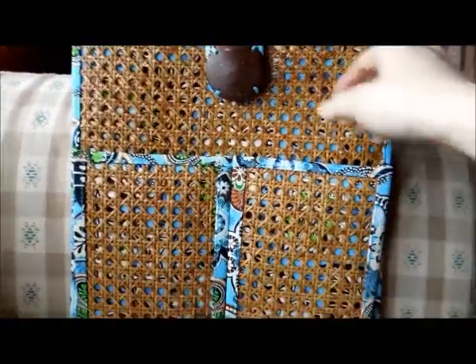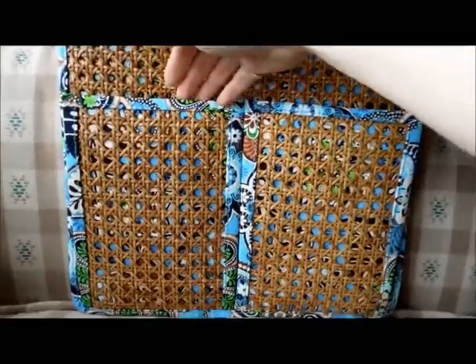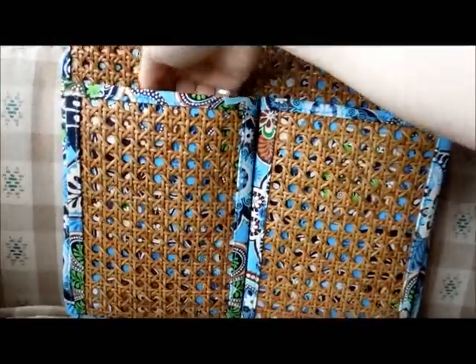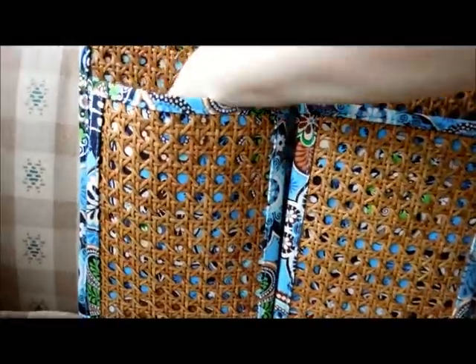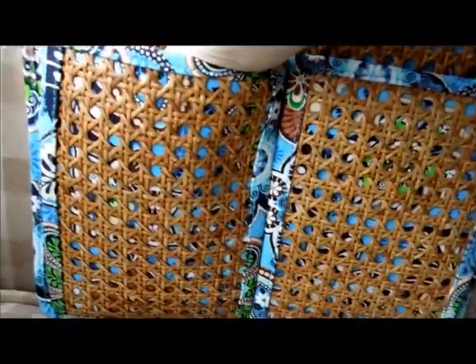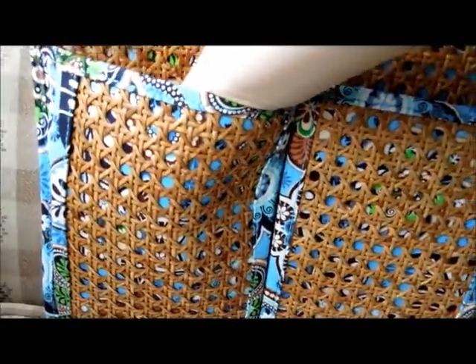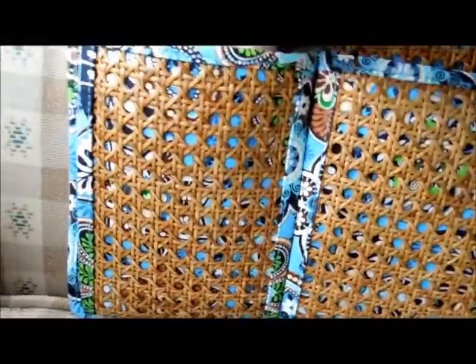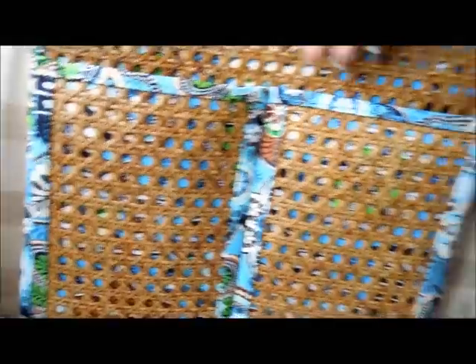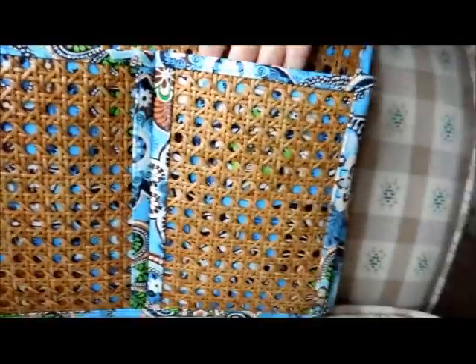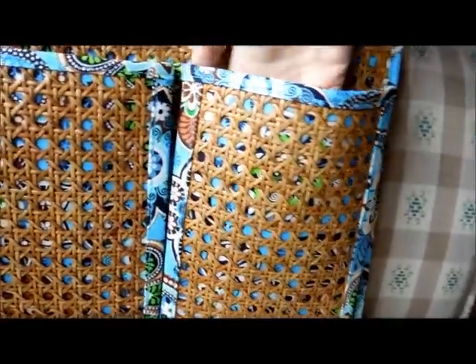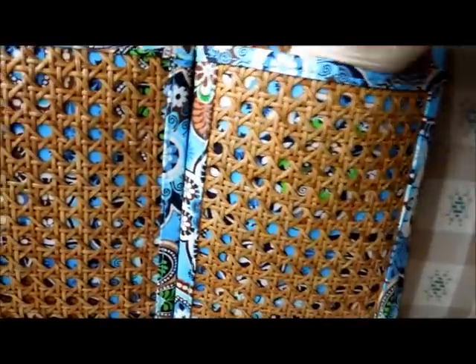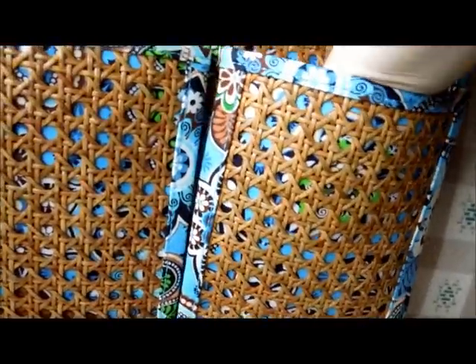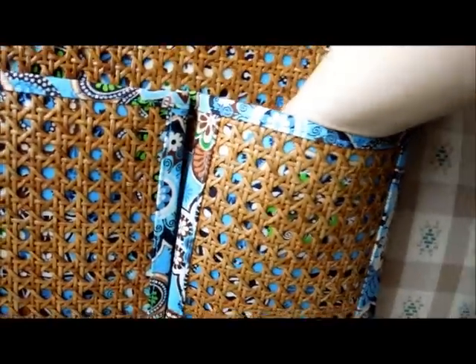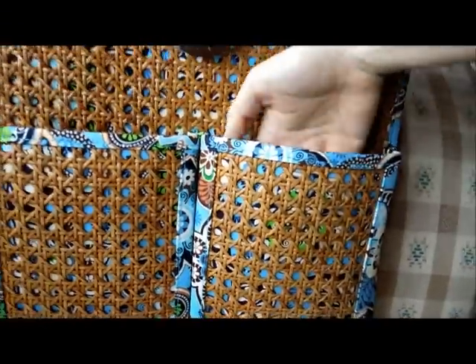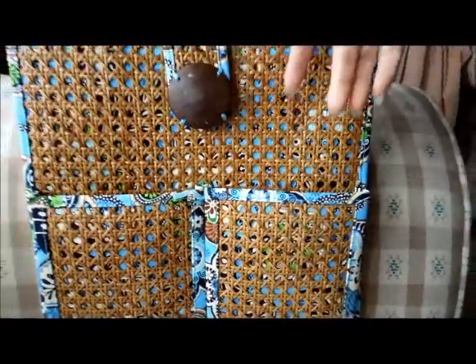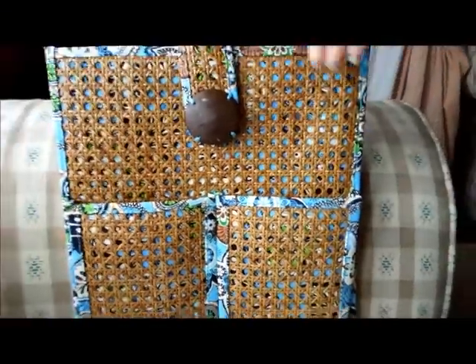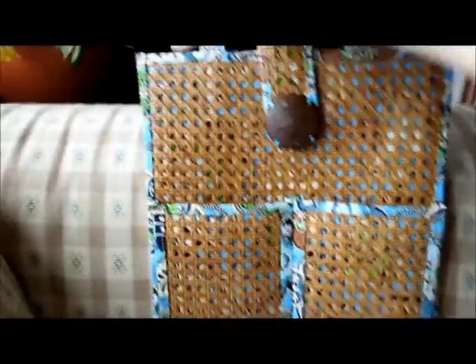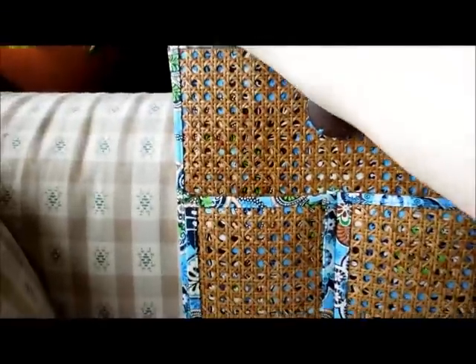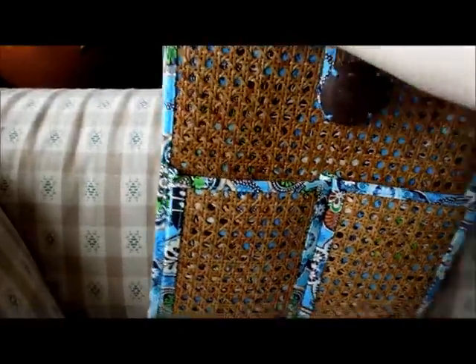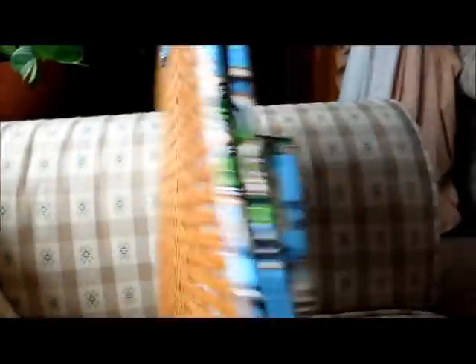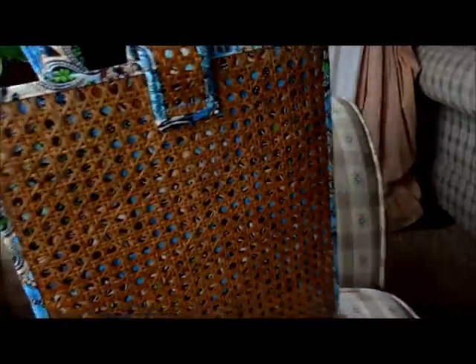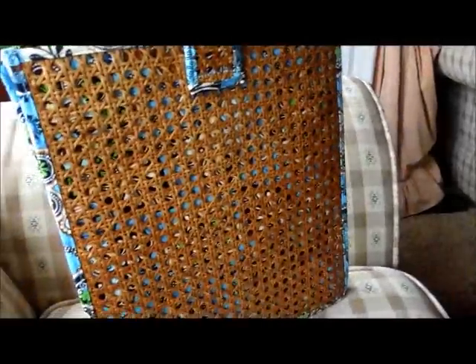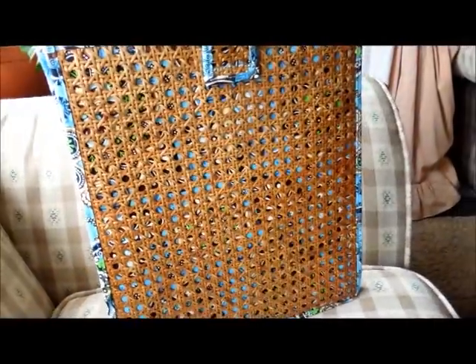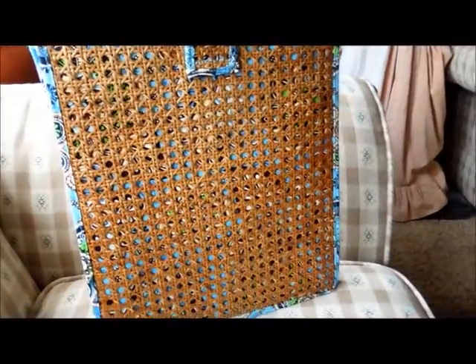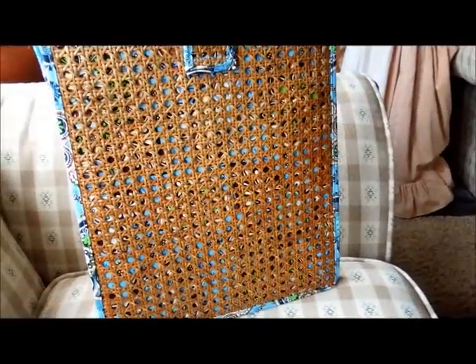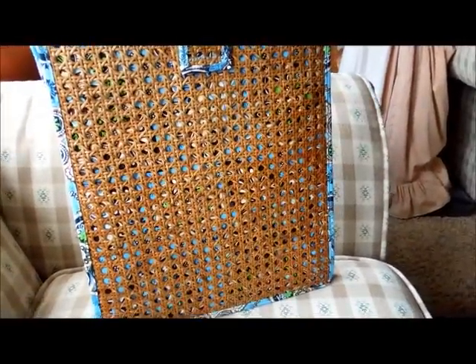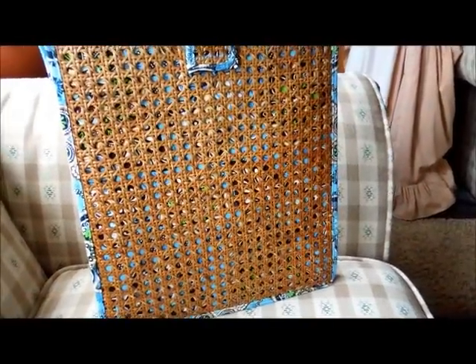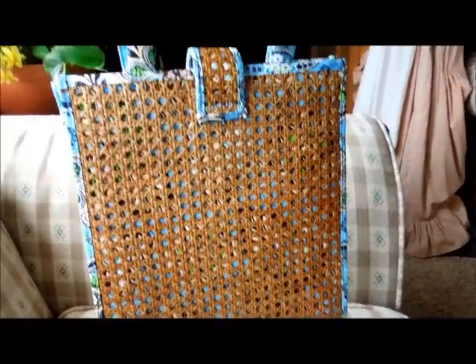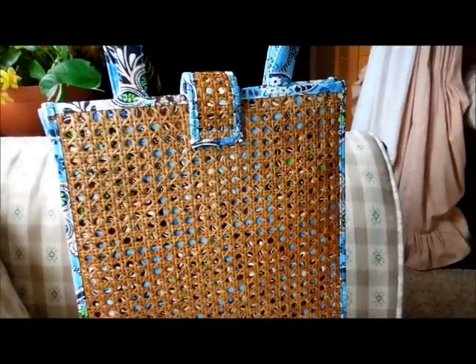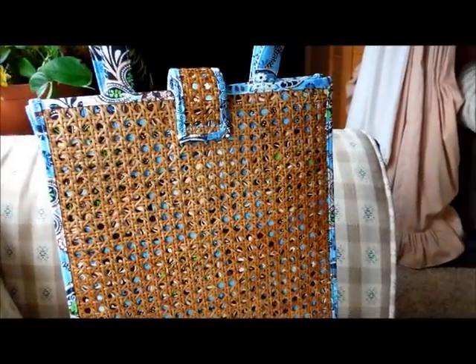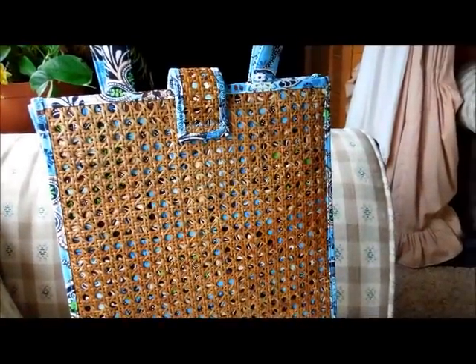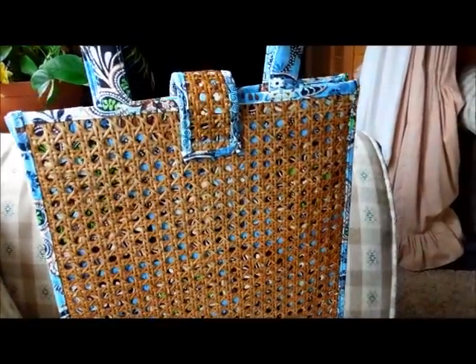On the front, it has two very large slip pockets — I can stick my whole hand in there, plus some more. On the back, it doesn't have anything as far as pockets are concerned.